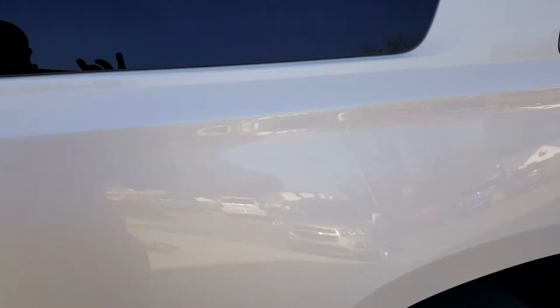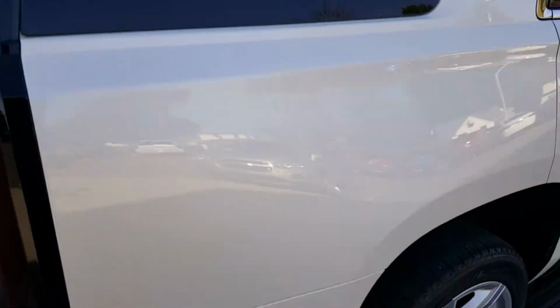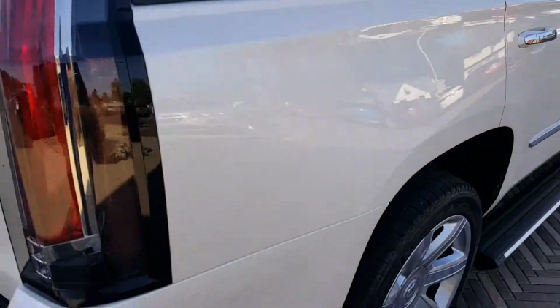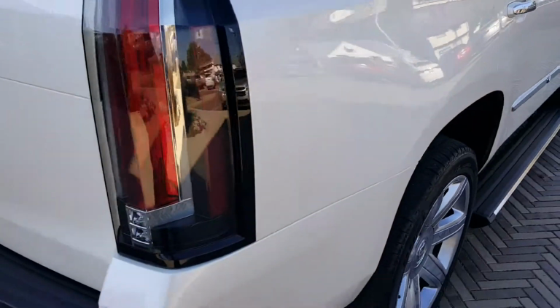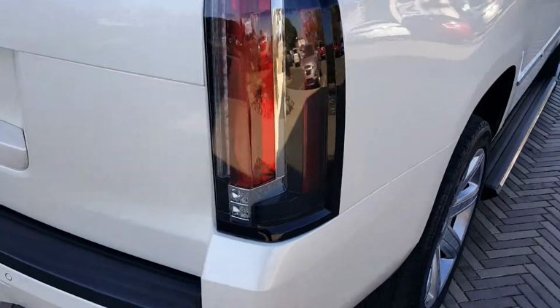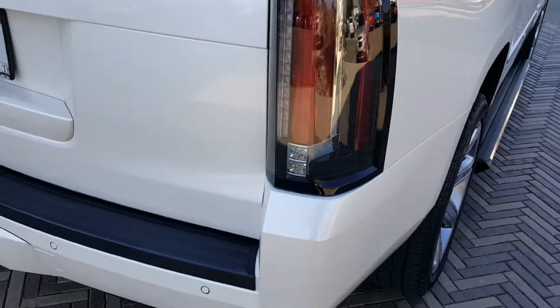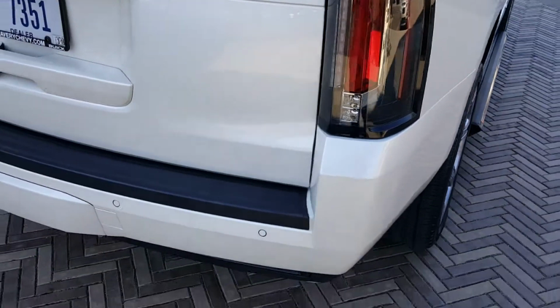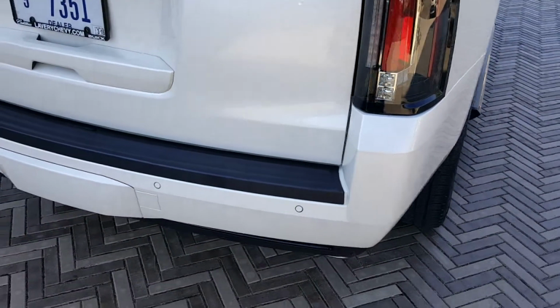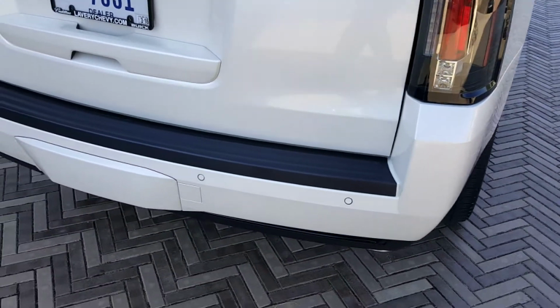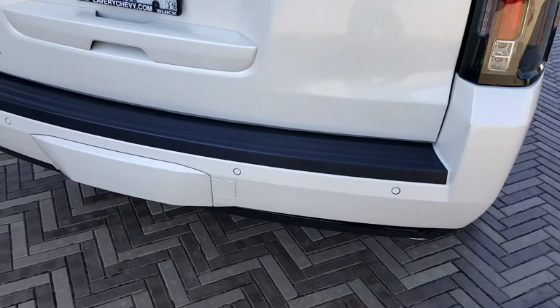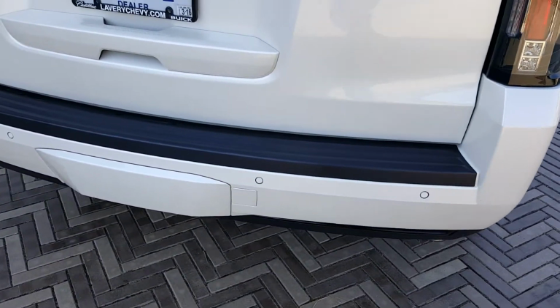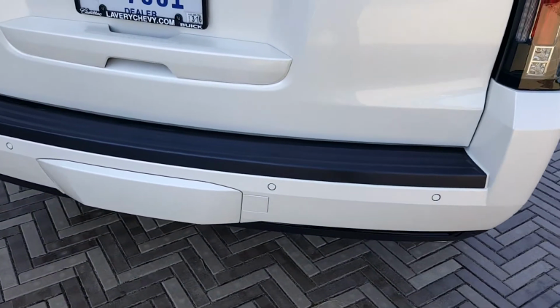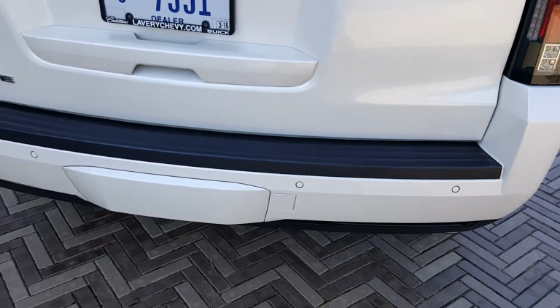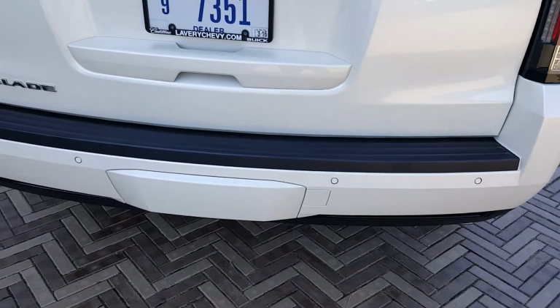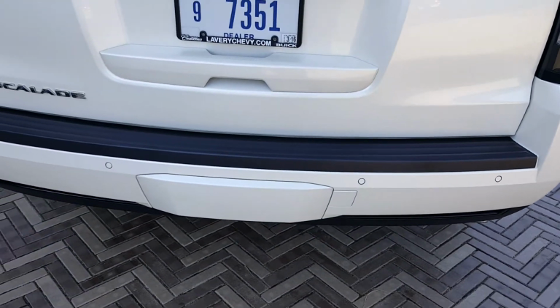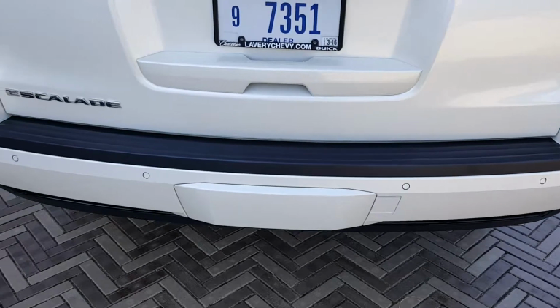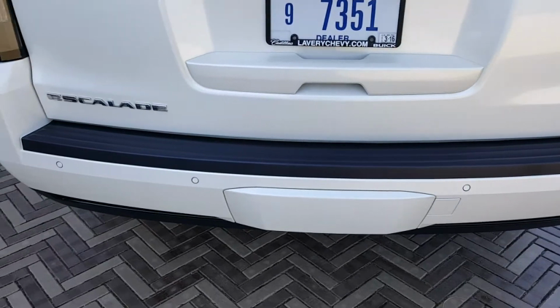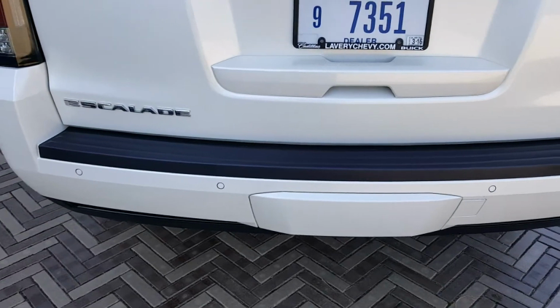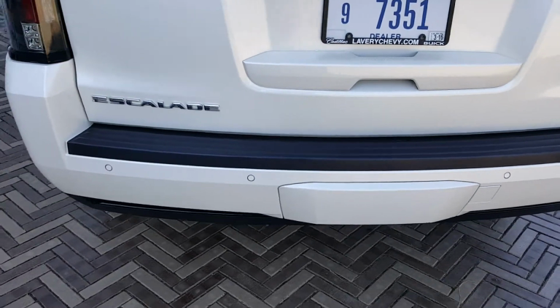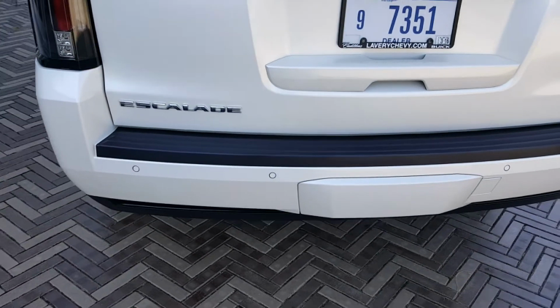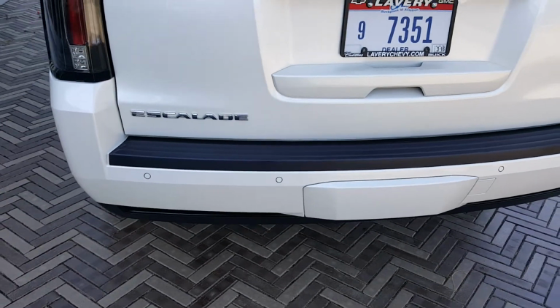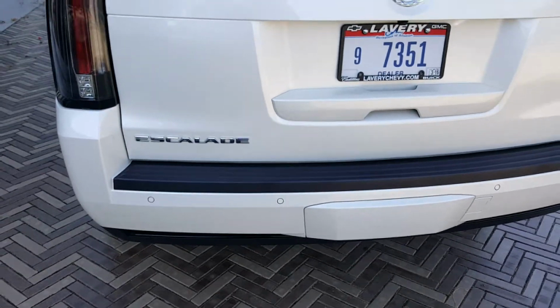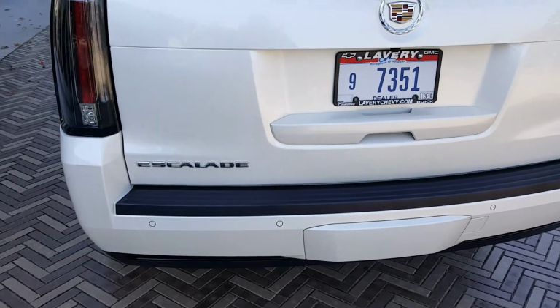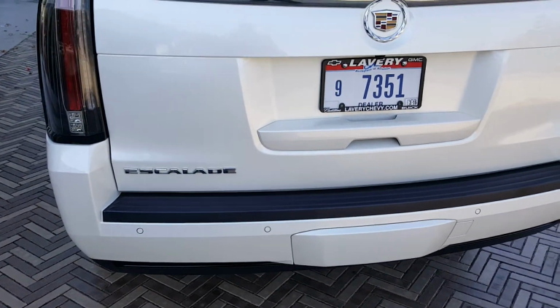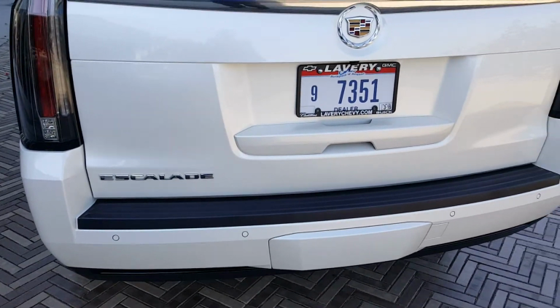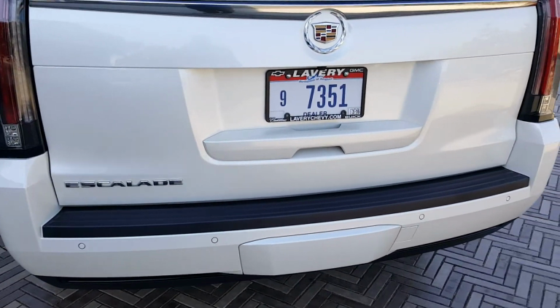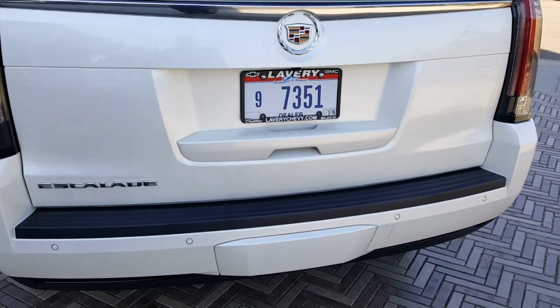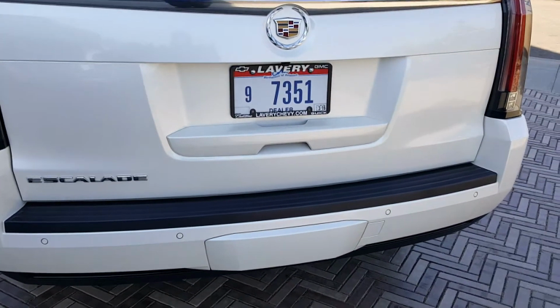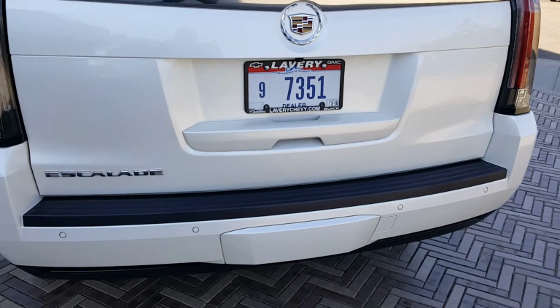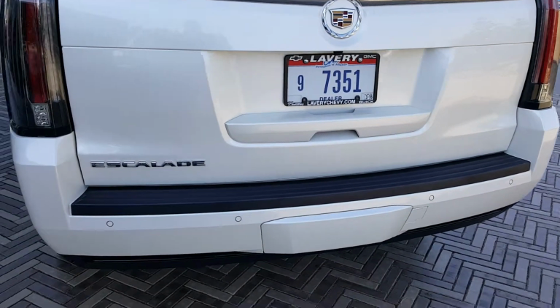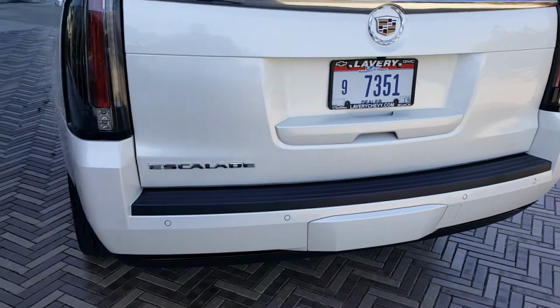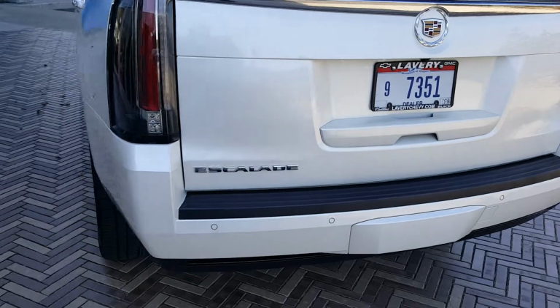No dings or dents back here, nothing on the bumper — they didn't tow with it or anything like that. It does have the power gate and rear camera. Just an immaculate shape.